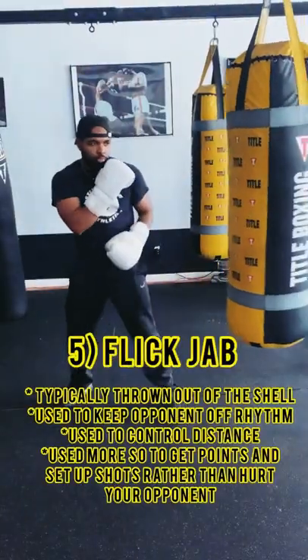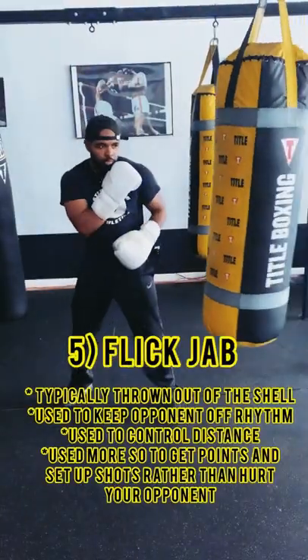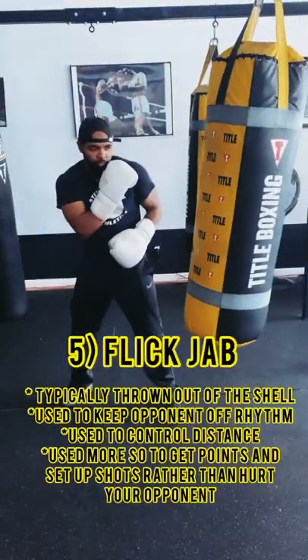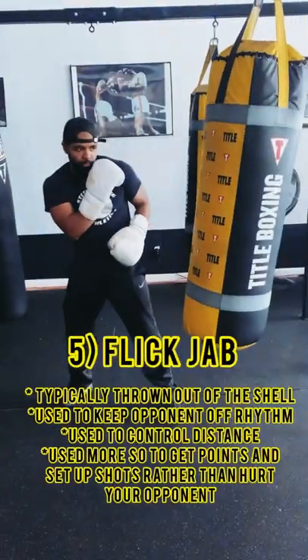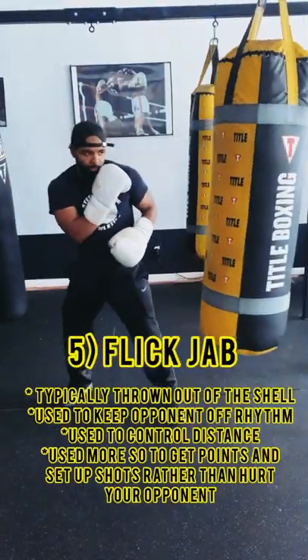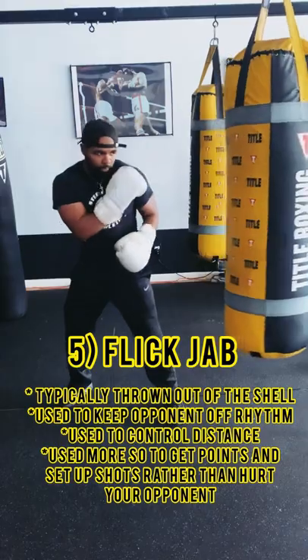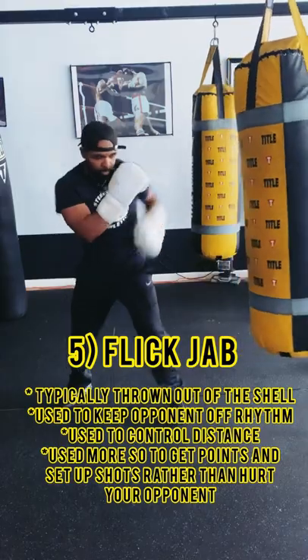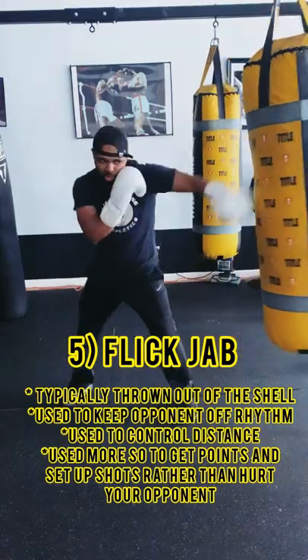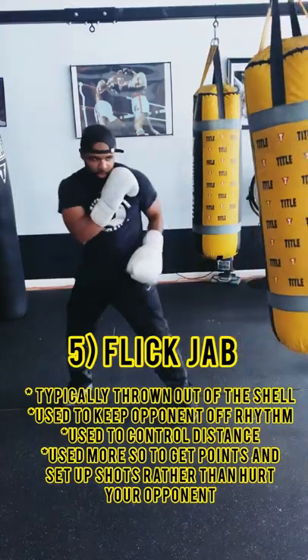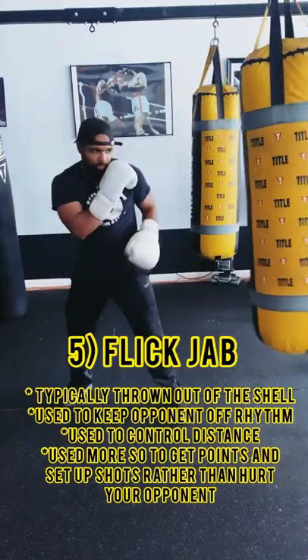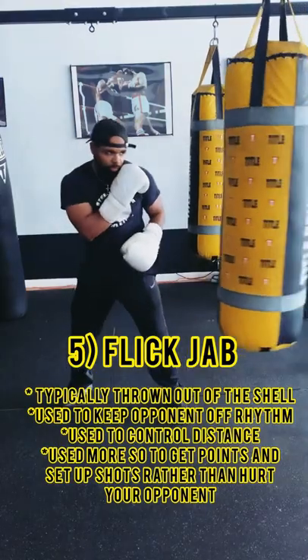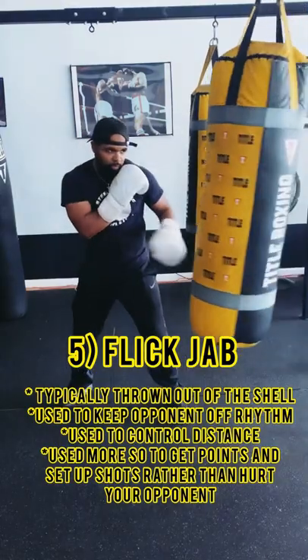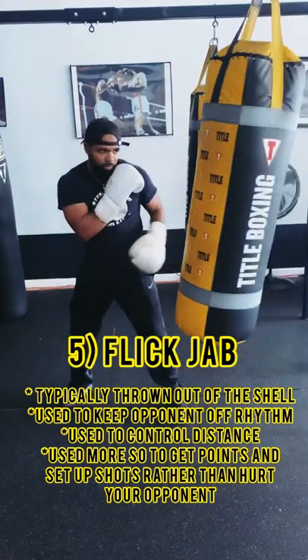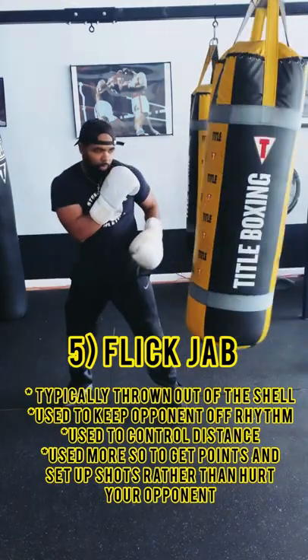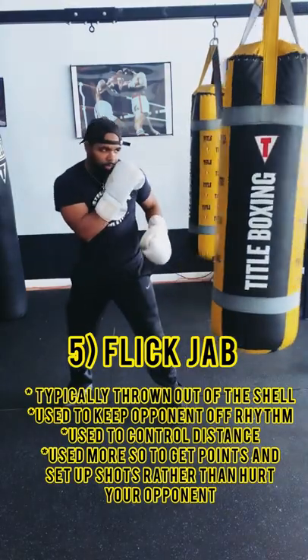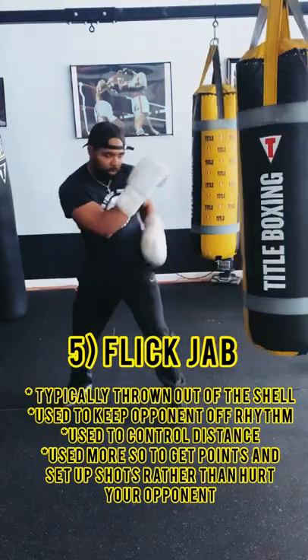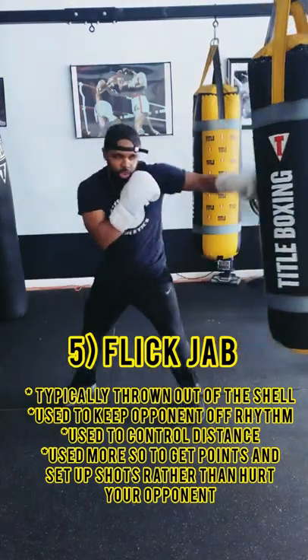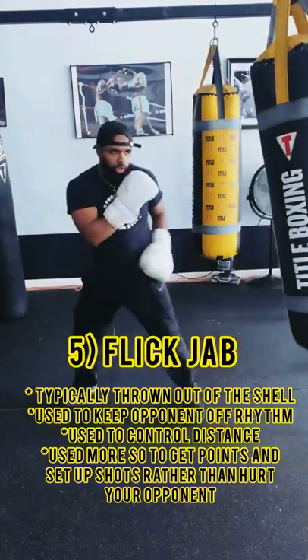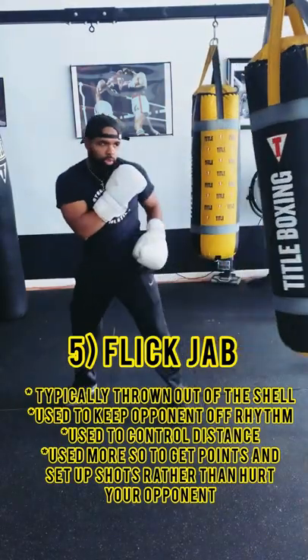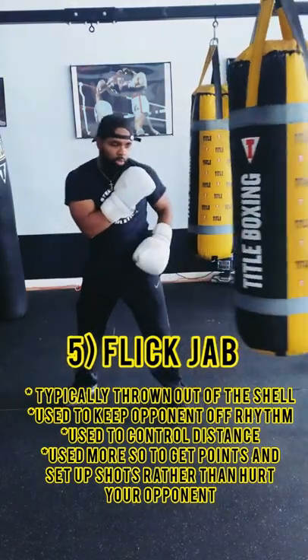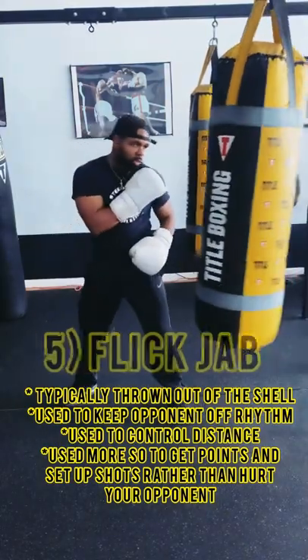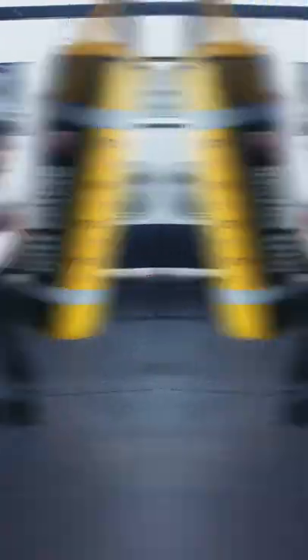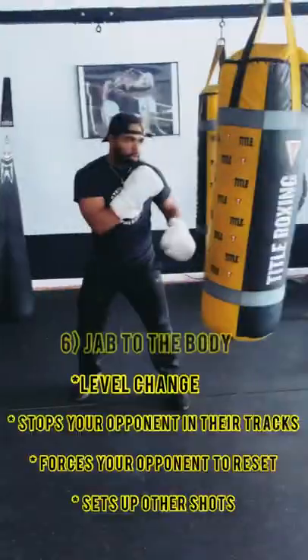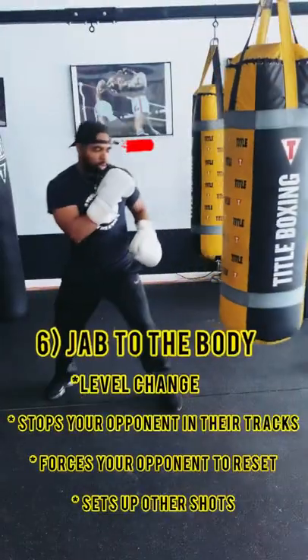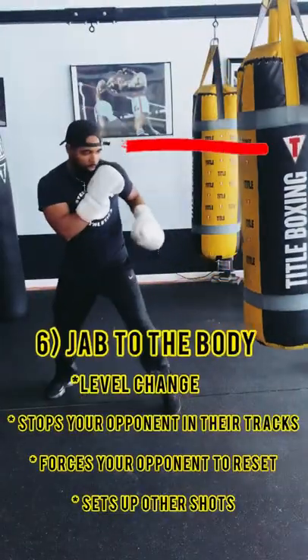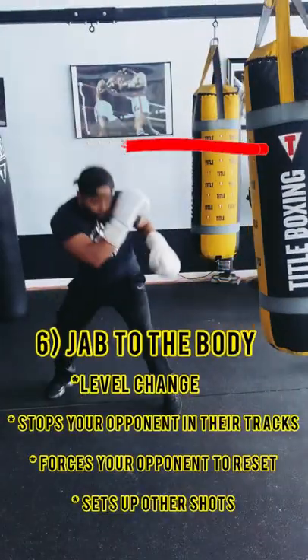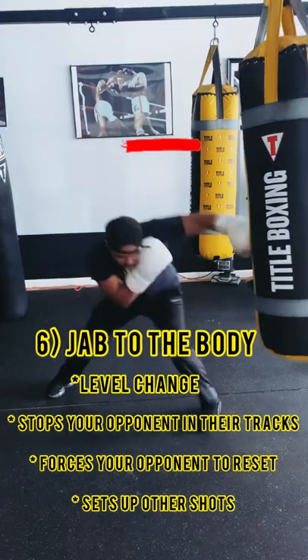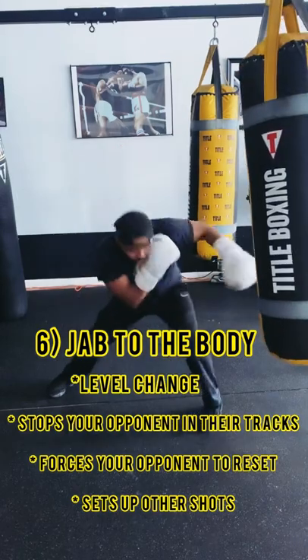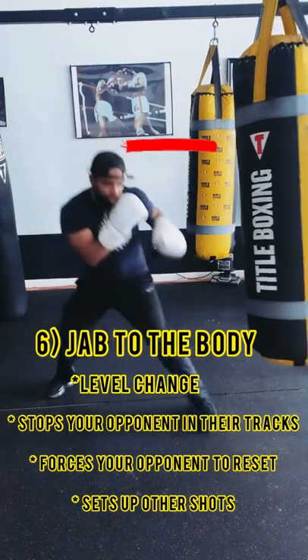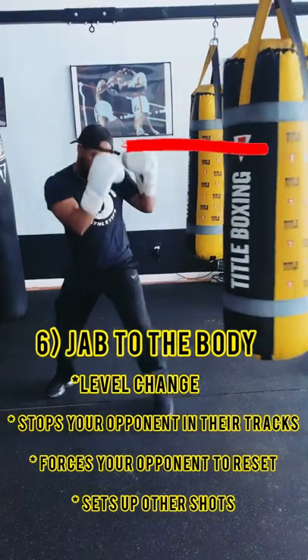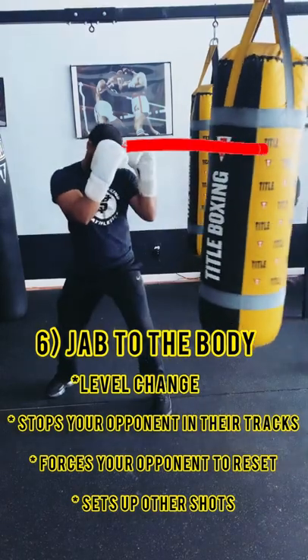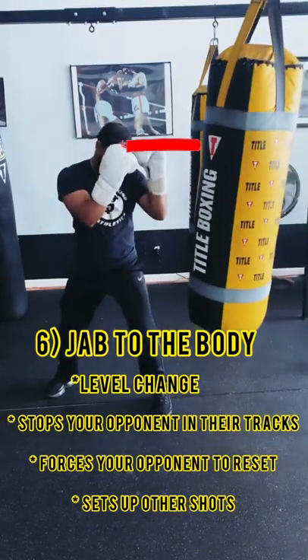Can't forget about the flick jab. And last but not least, we got the jab to the body.